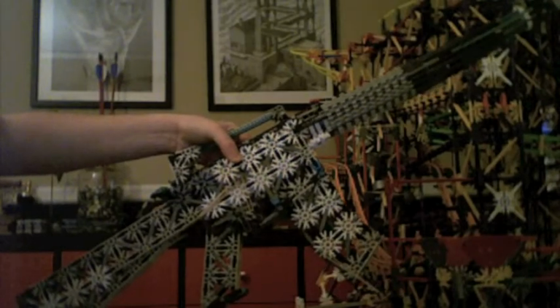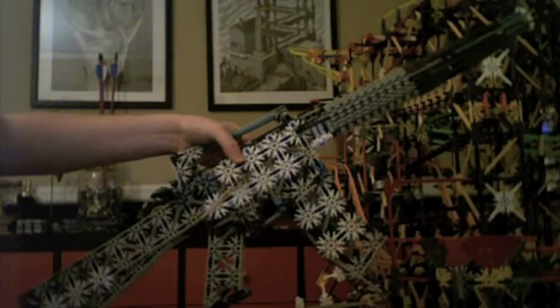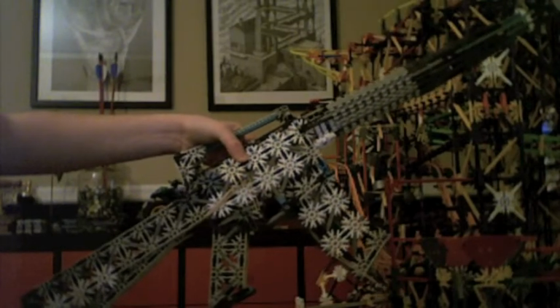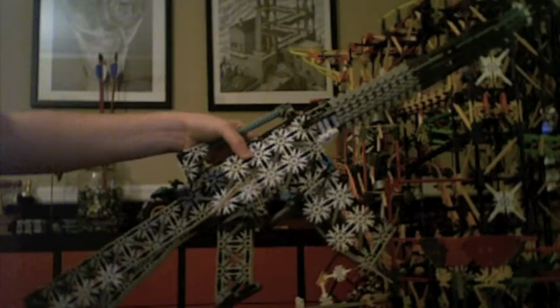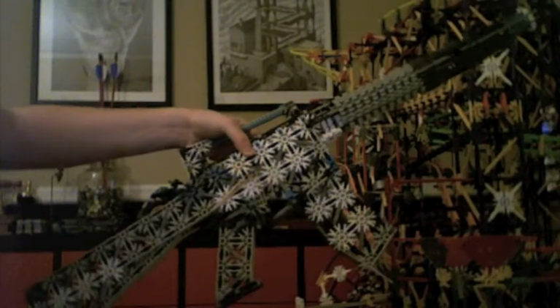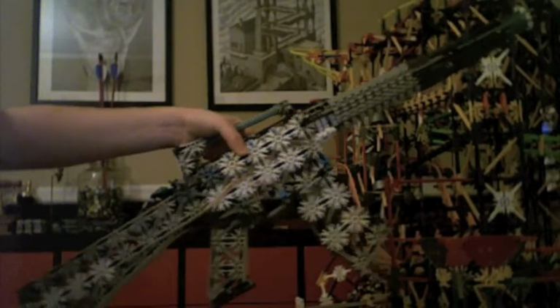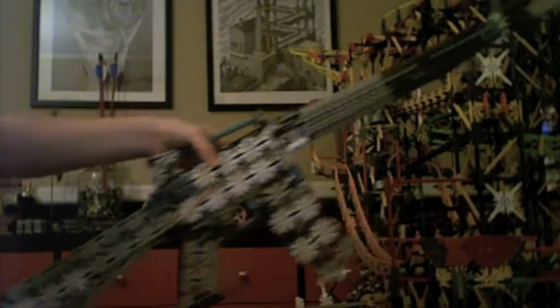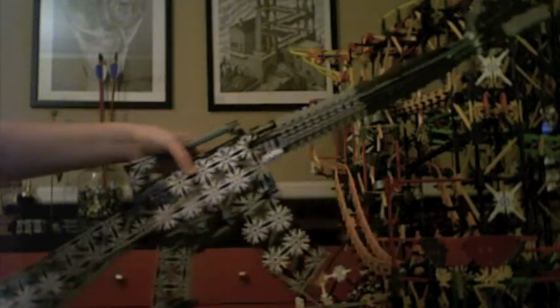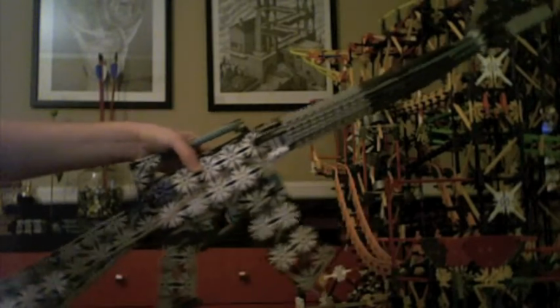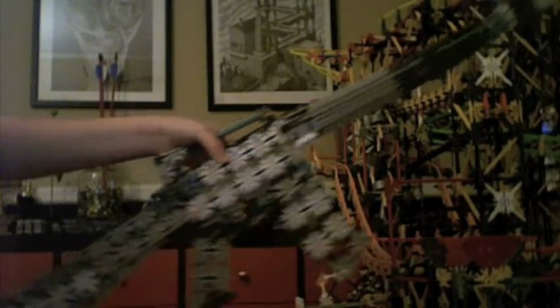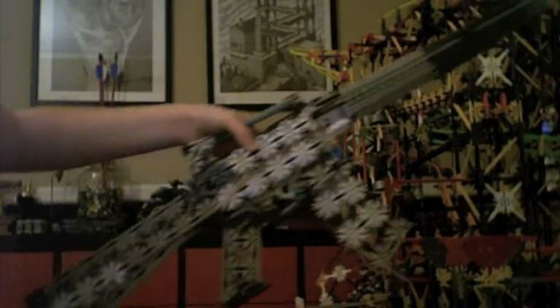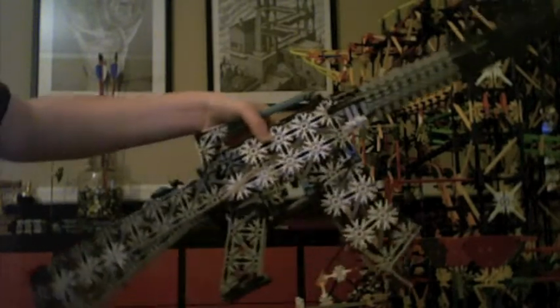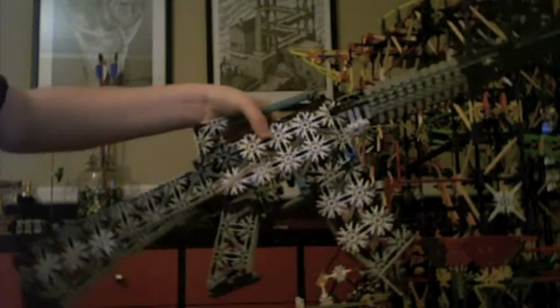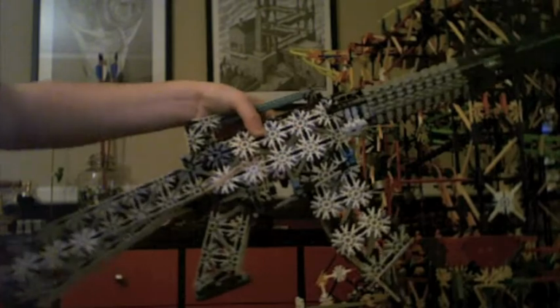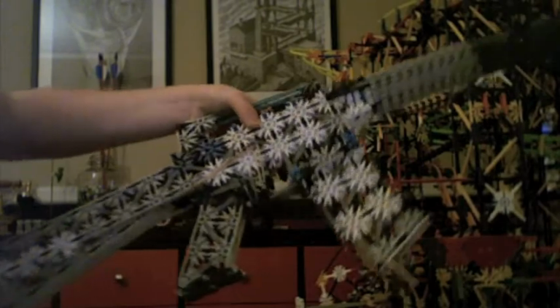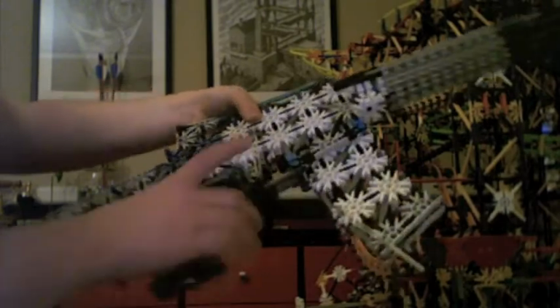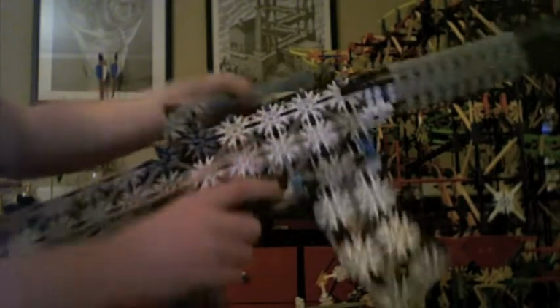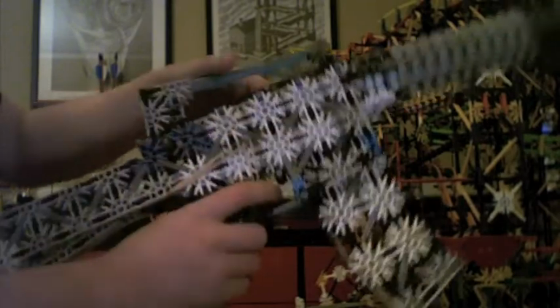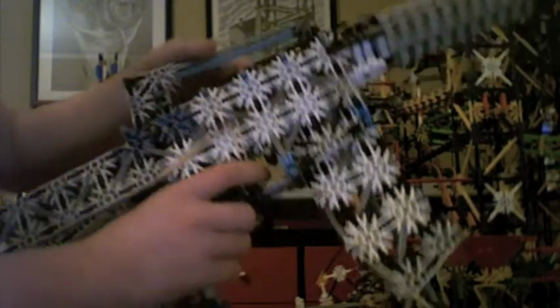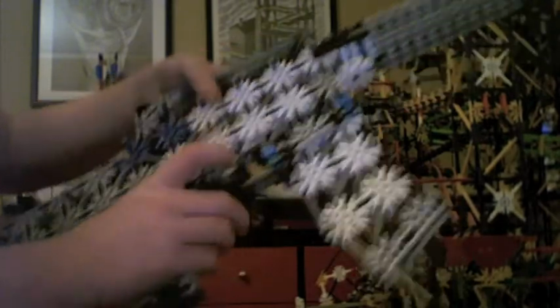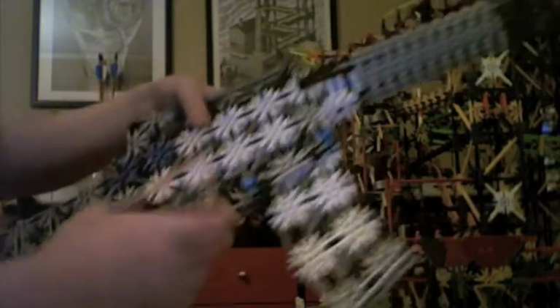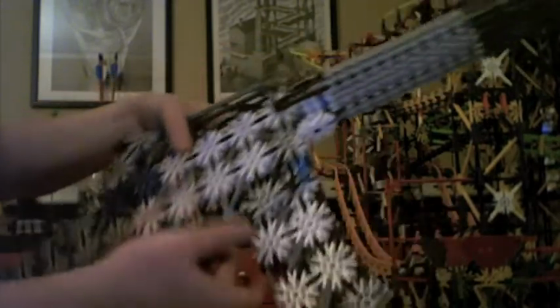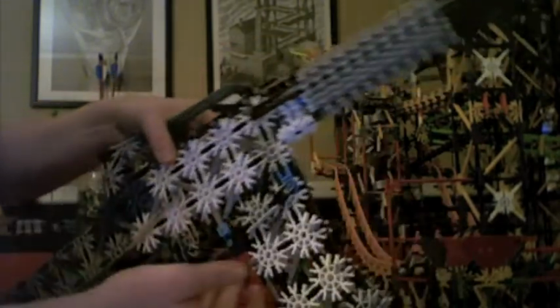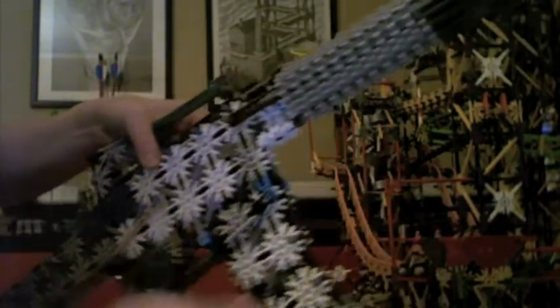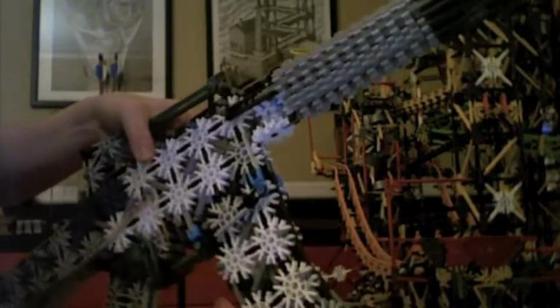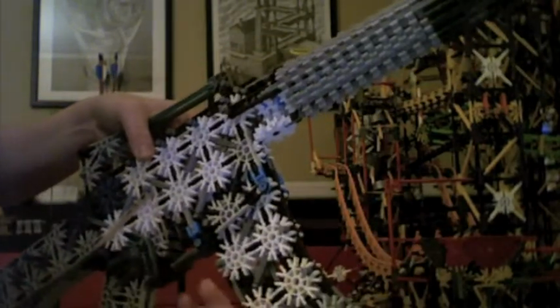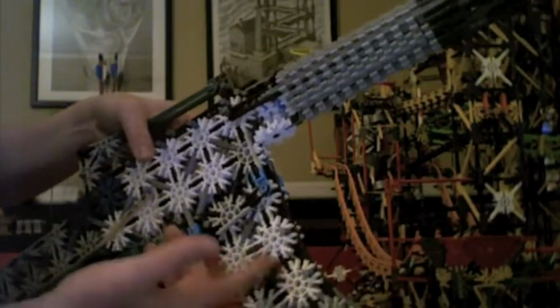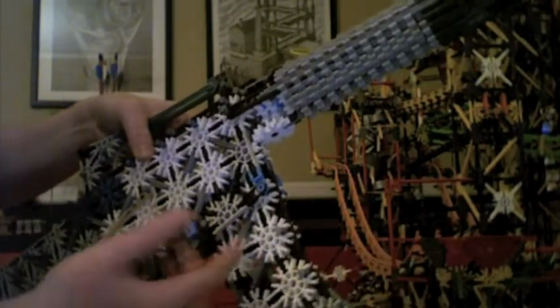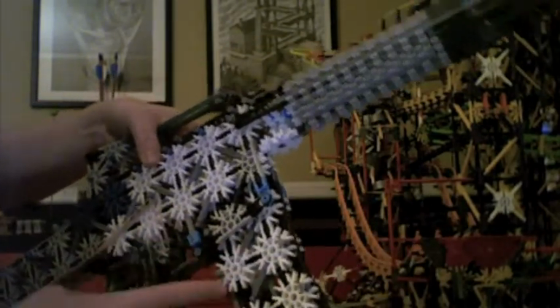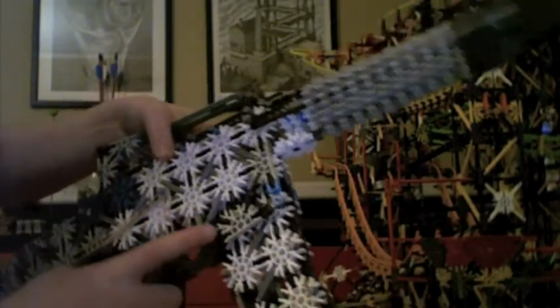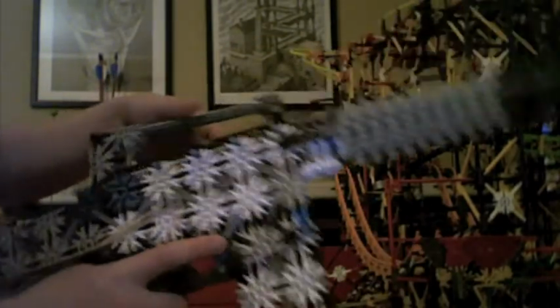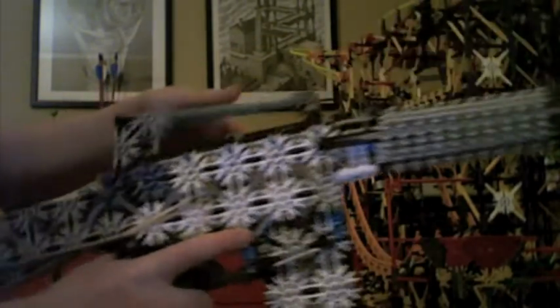Hey guys, this is my new gun. It's an M16 replica. It does shoot — it shoots blue rods. I've already loaded the magazine to save time.